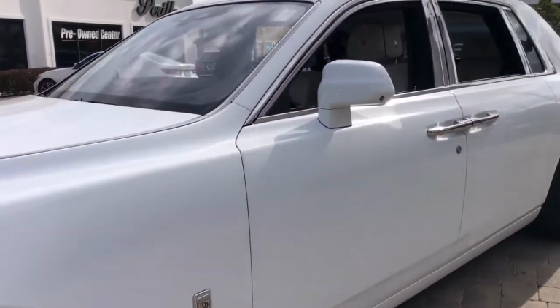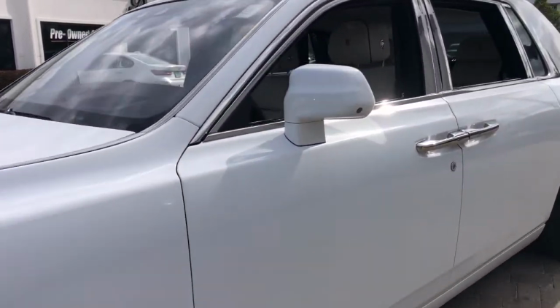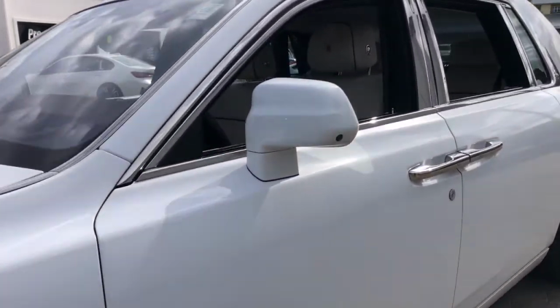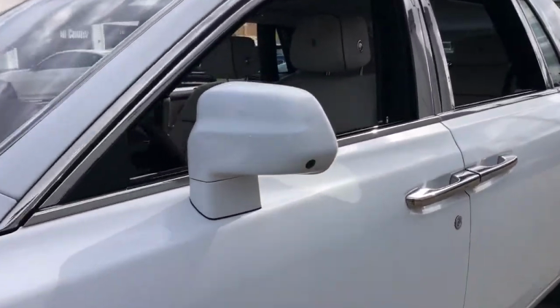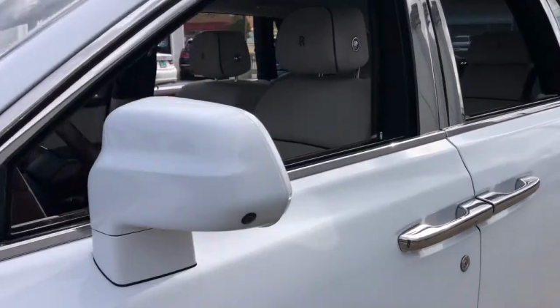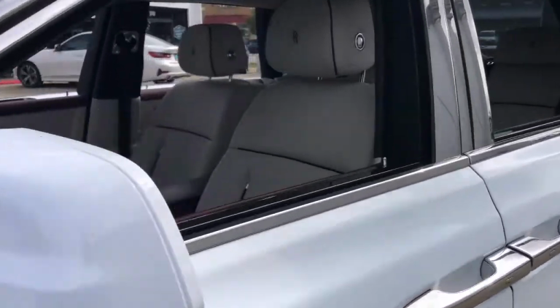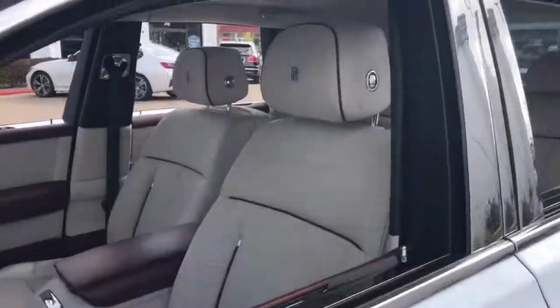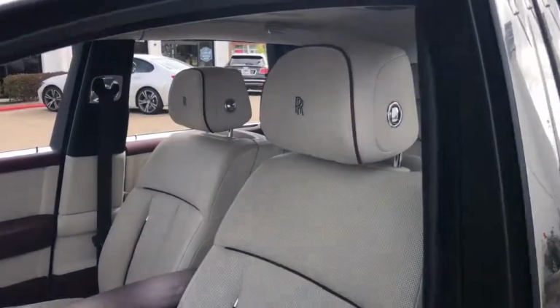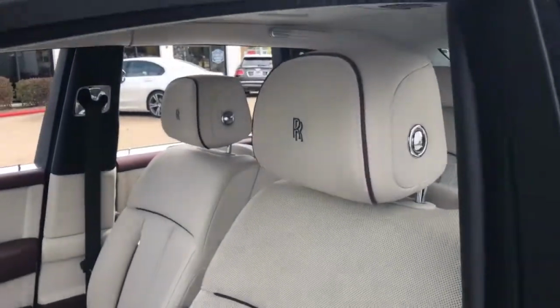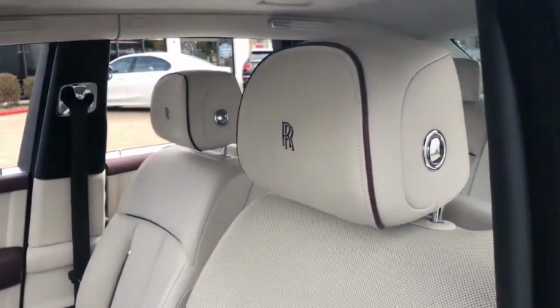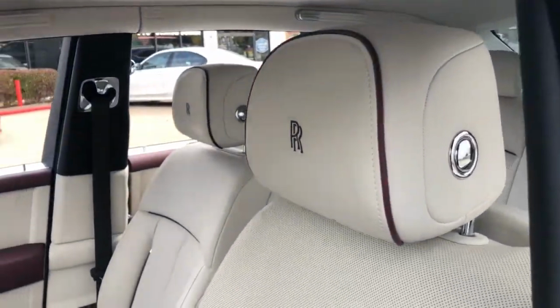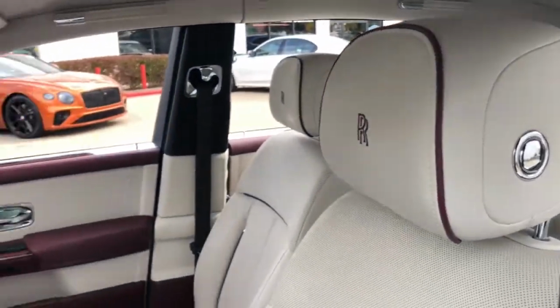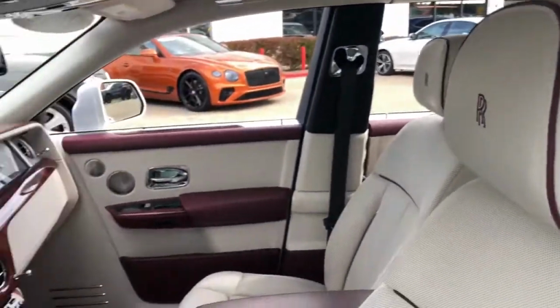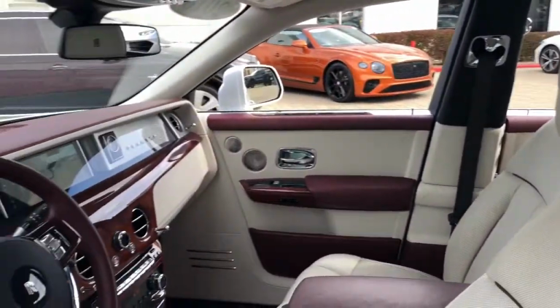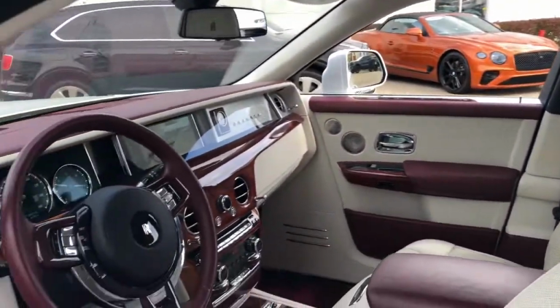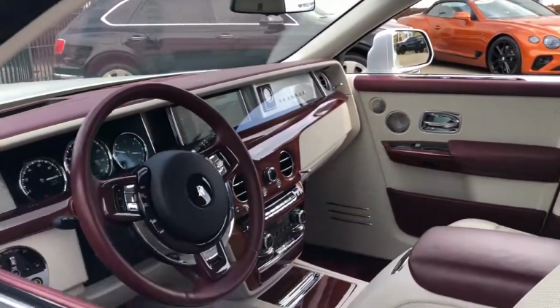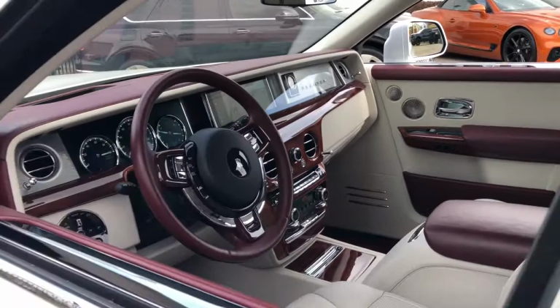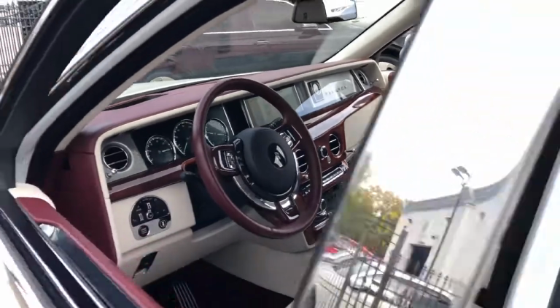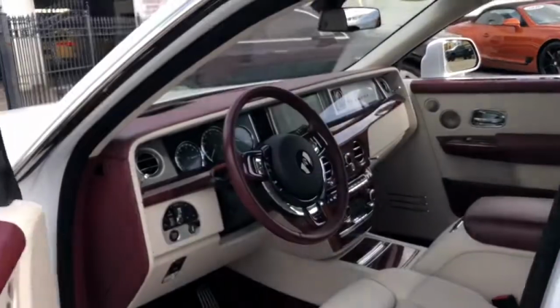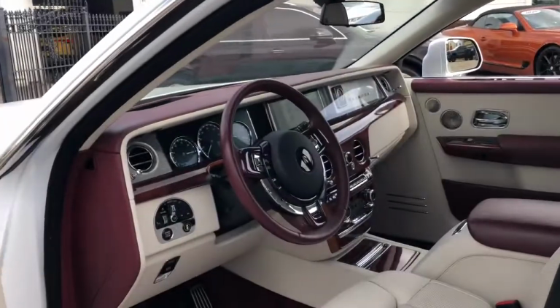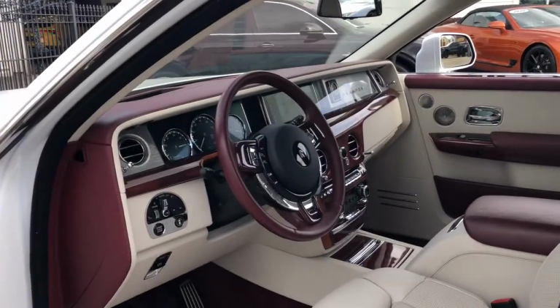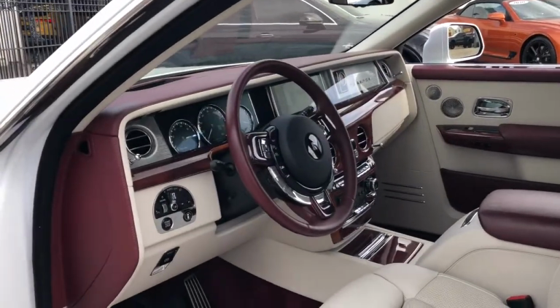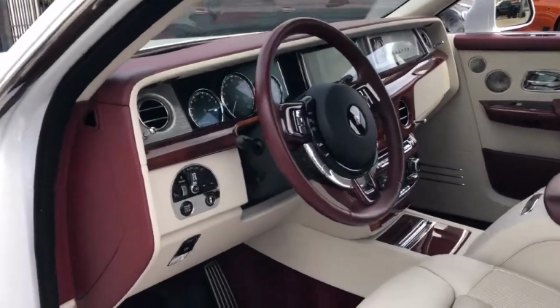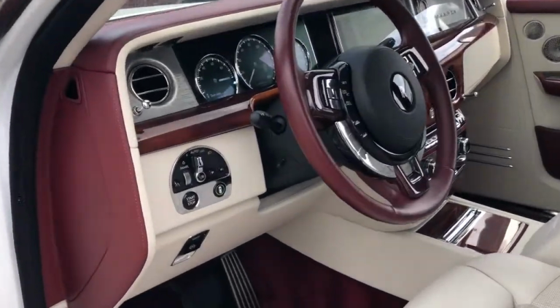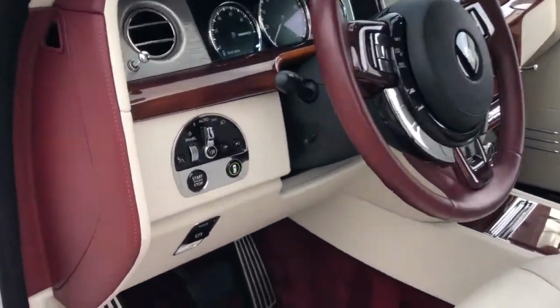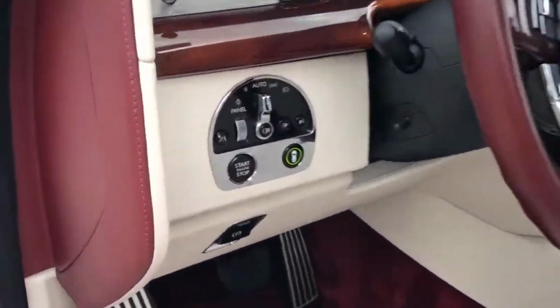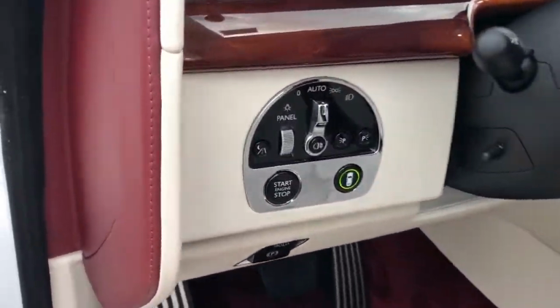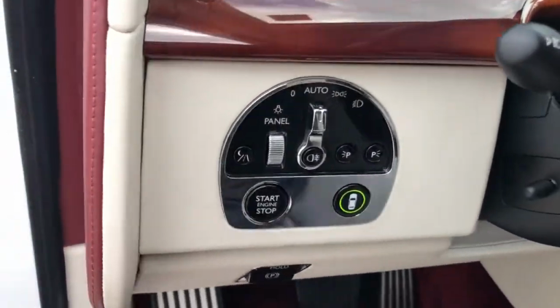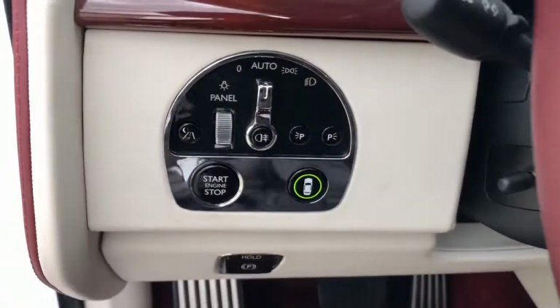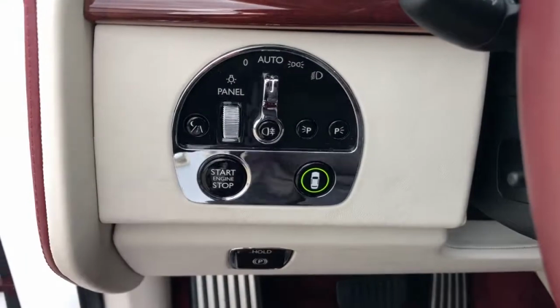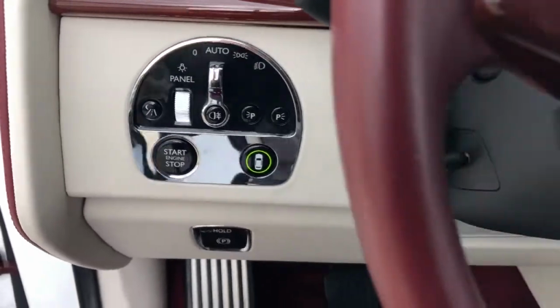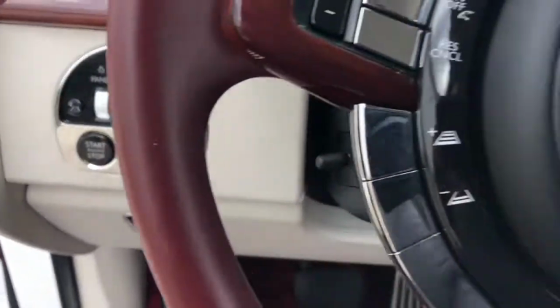Keyless entry, navigation system, heated mirrors, satellite radio, fog lamps, power passenger seat, active suspension, adaptive cruise control, backup camera, woodgrain interior trim.